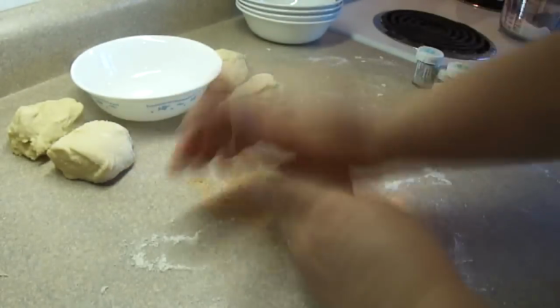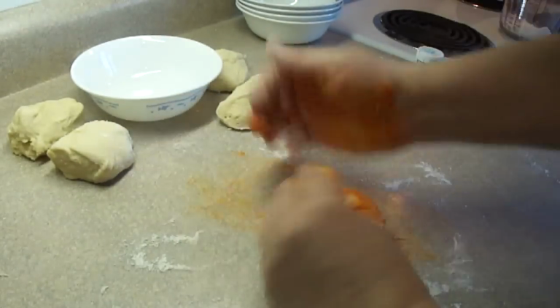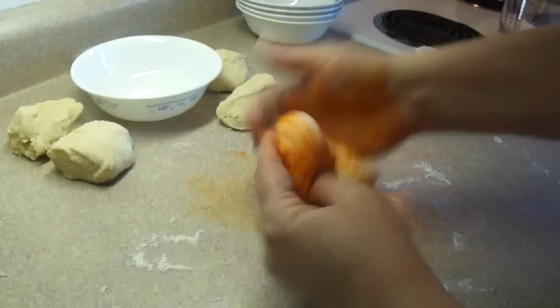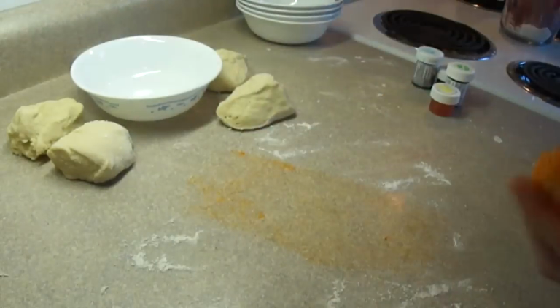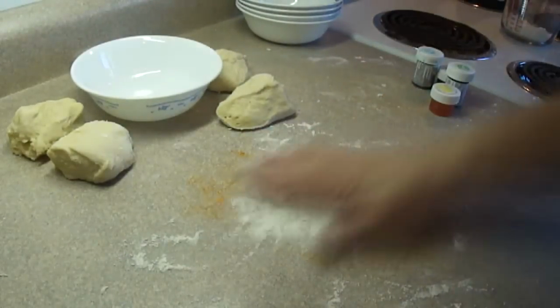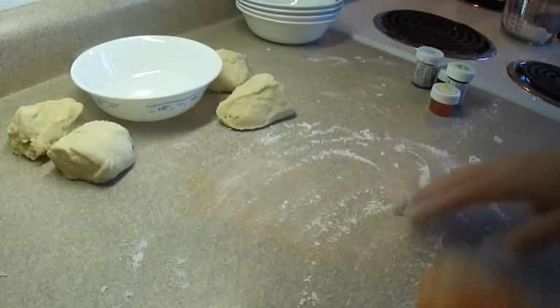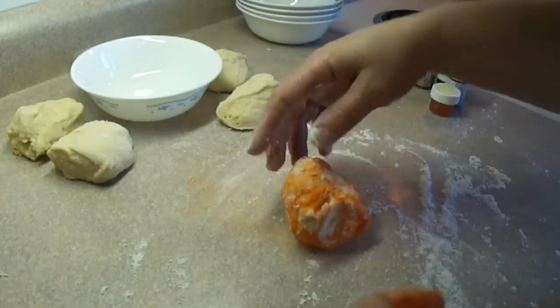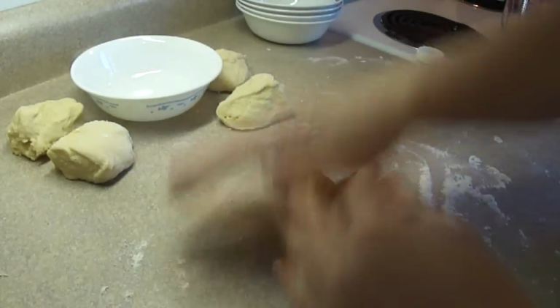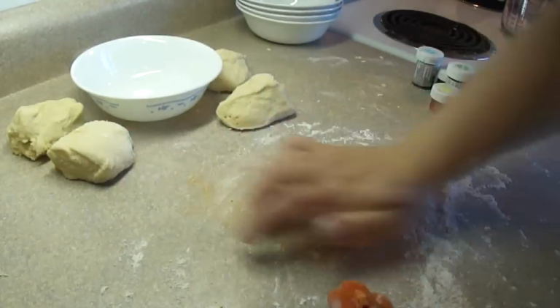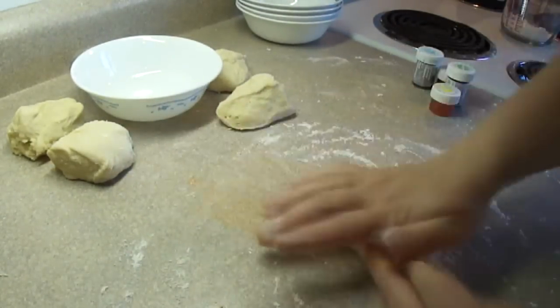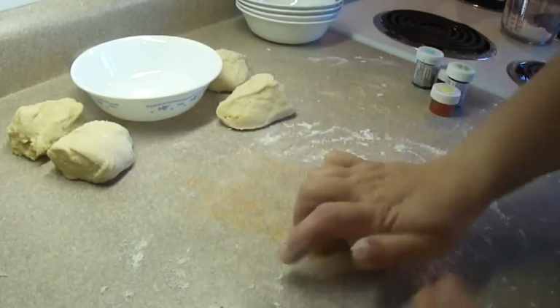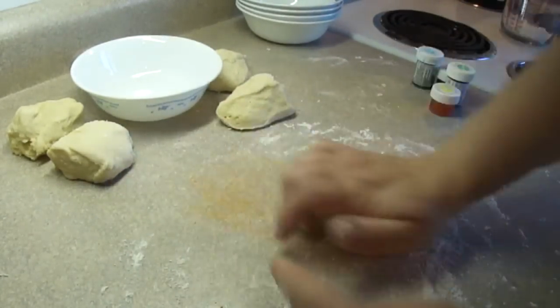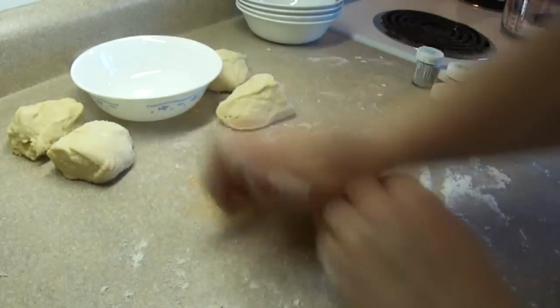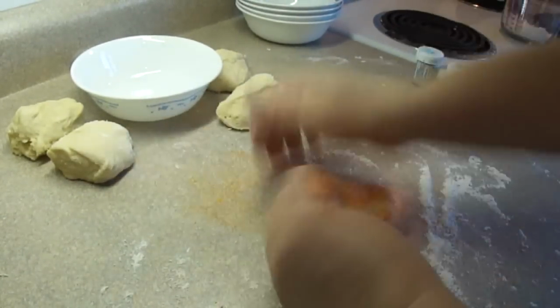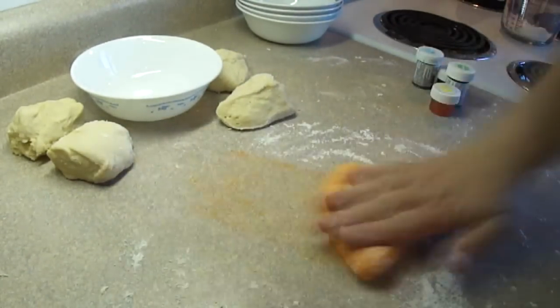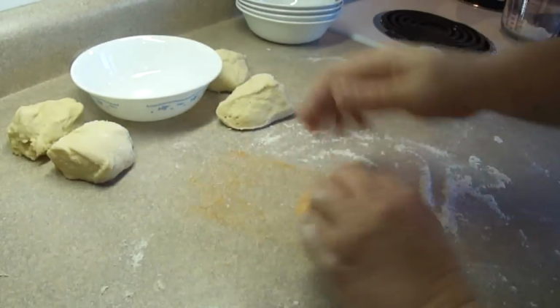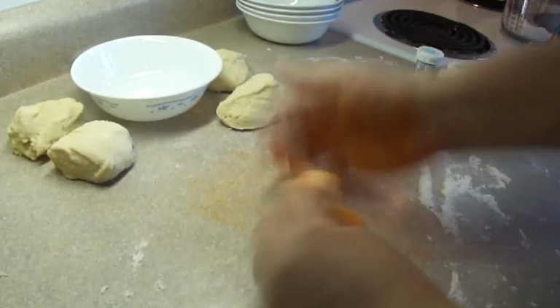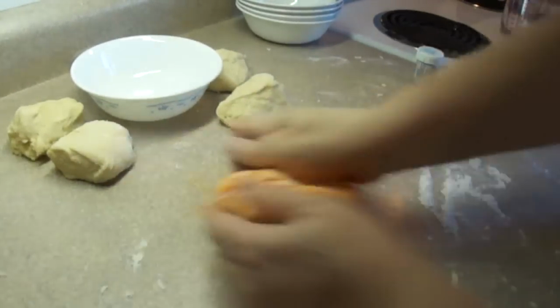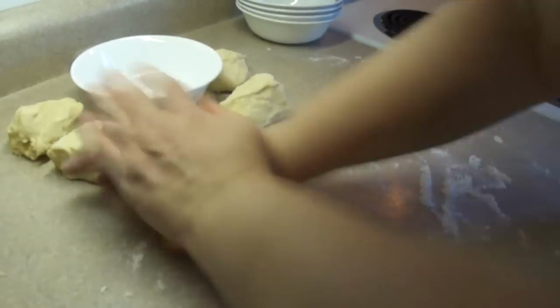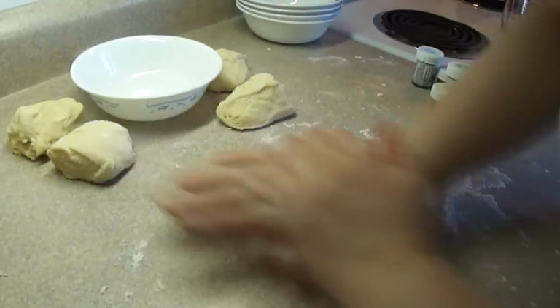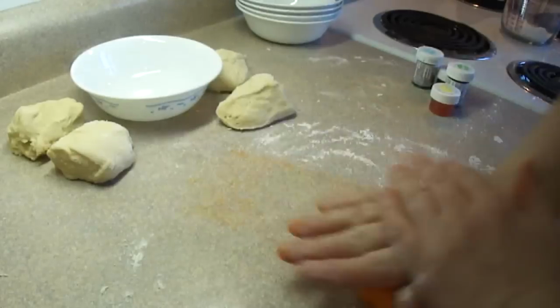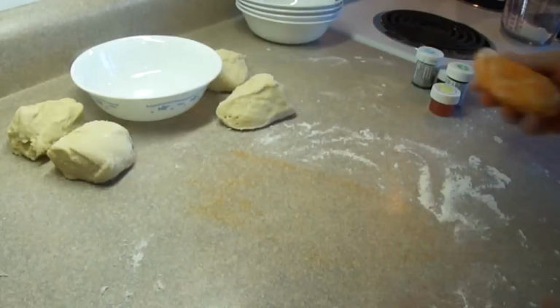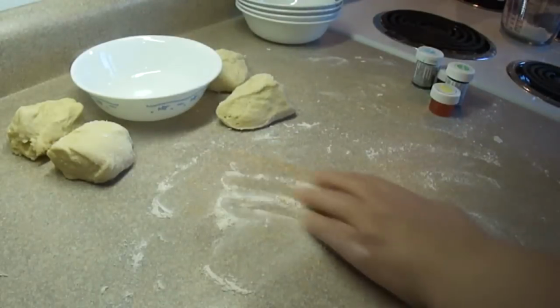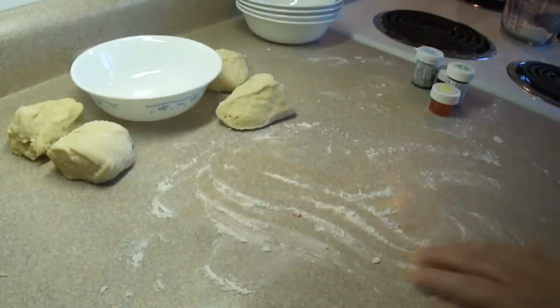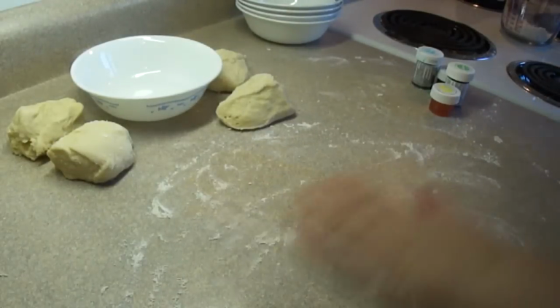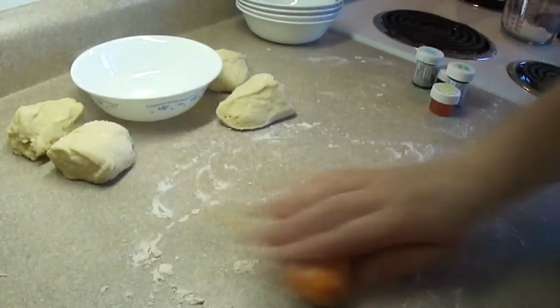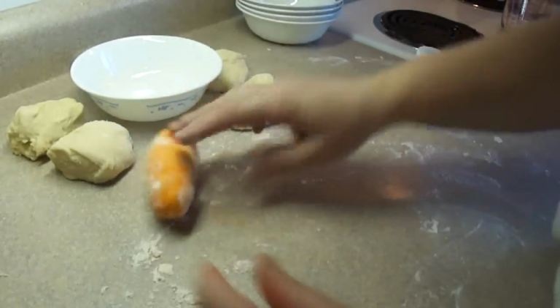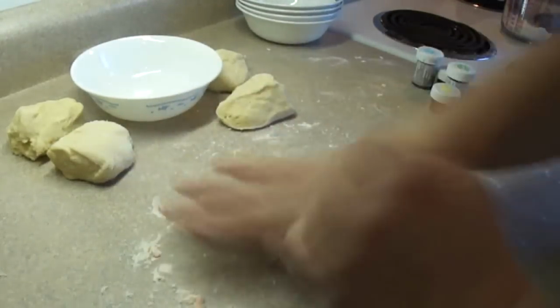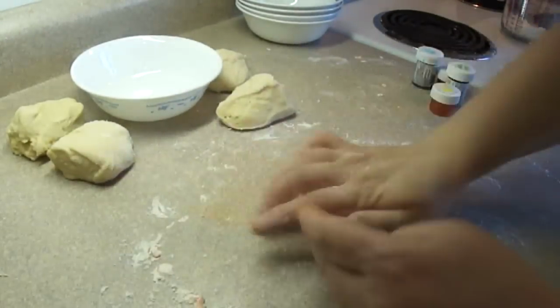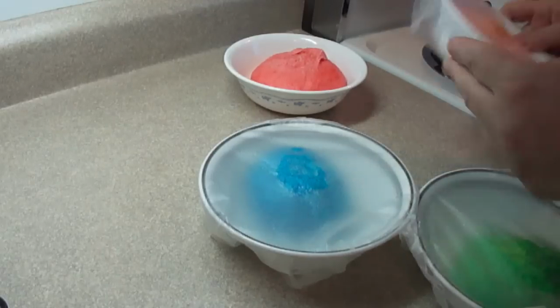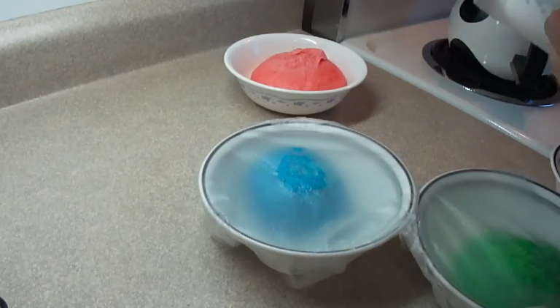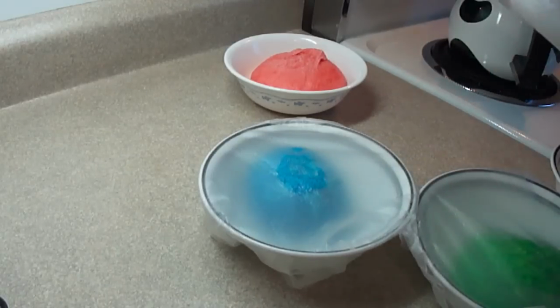This is the orange. If you keep adding tiny bits of flour on your countertop, most of the color will go back into the dough ball and your countertop will be fine.